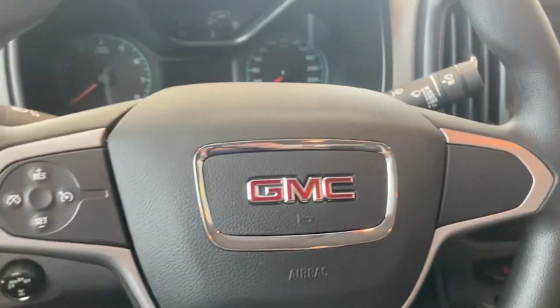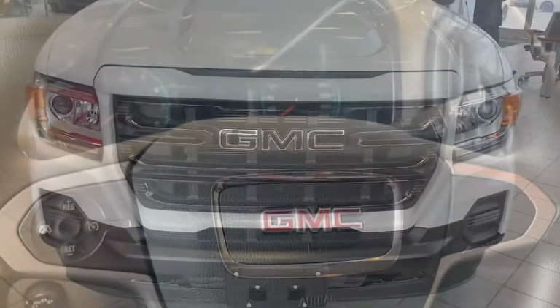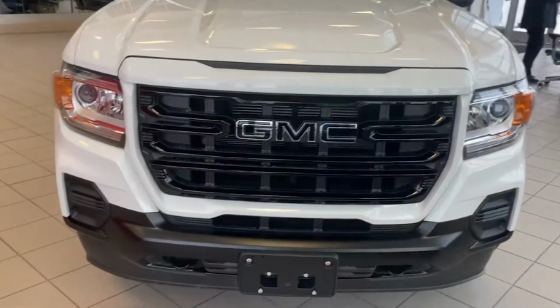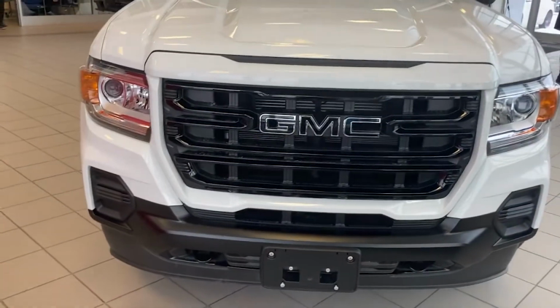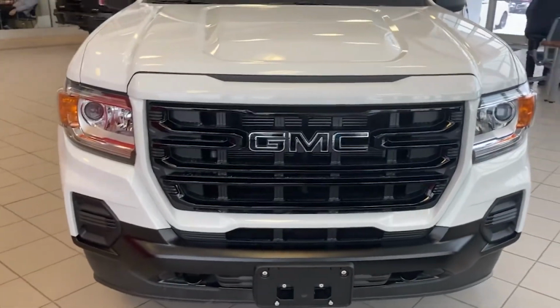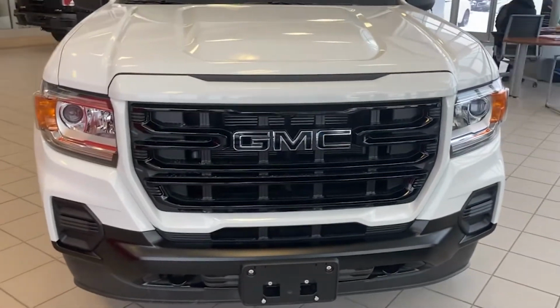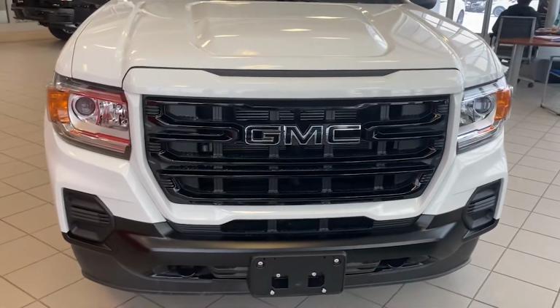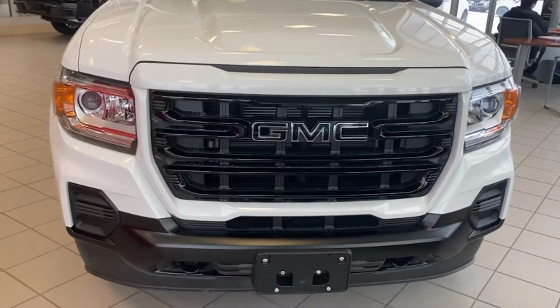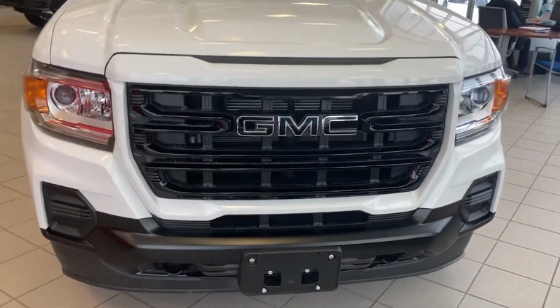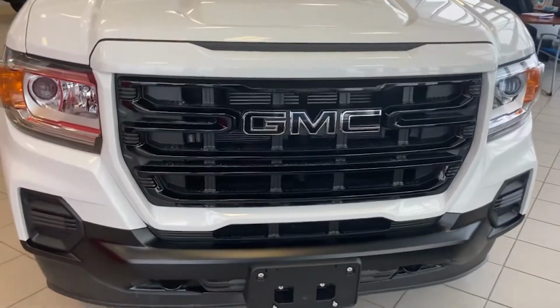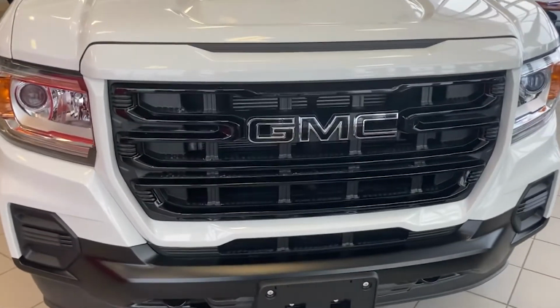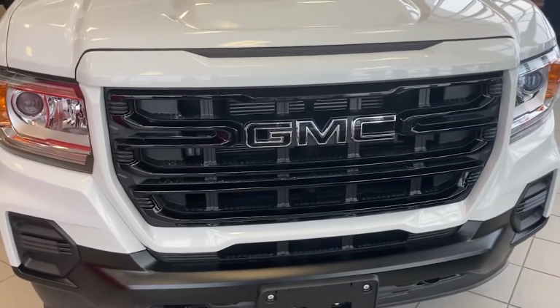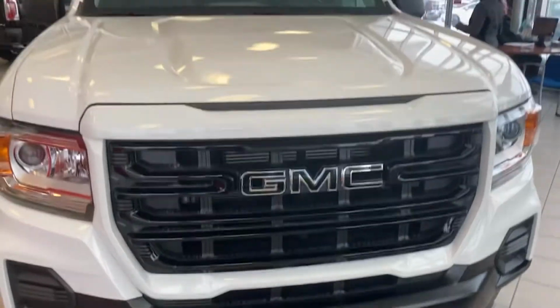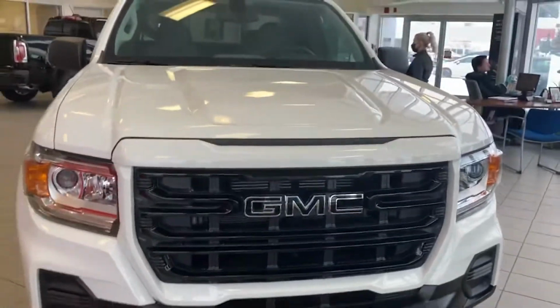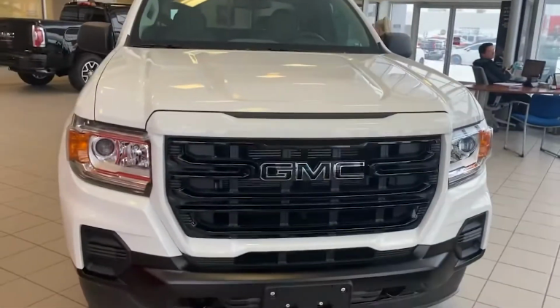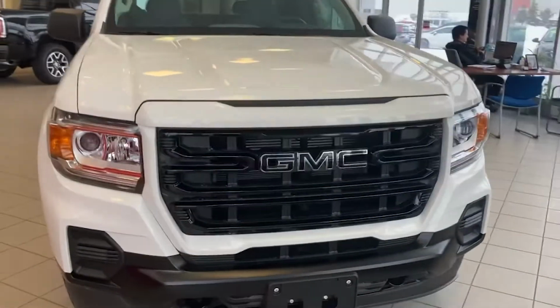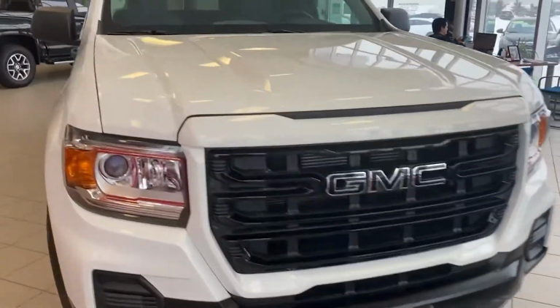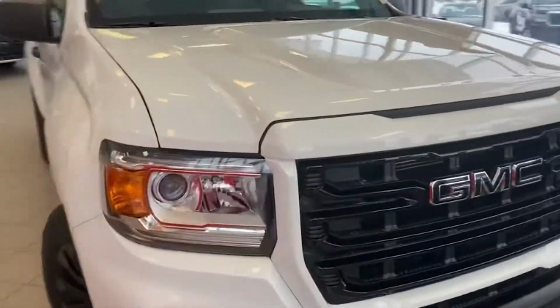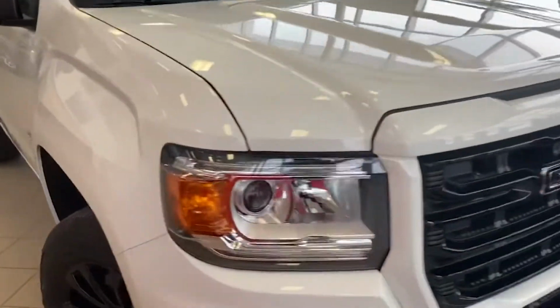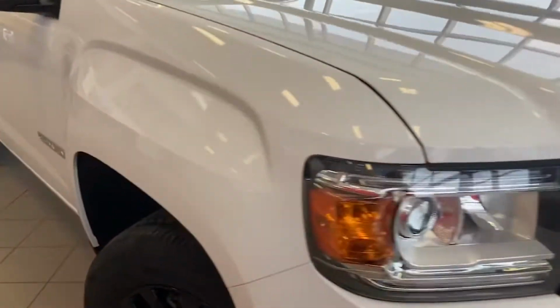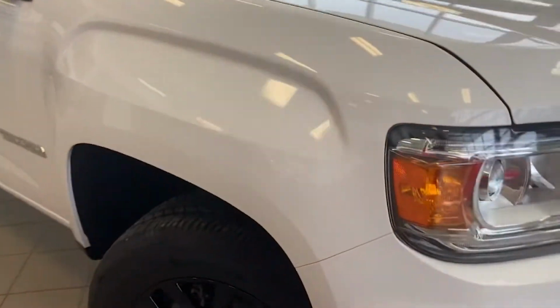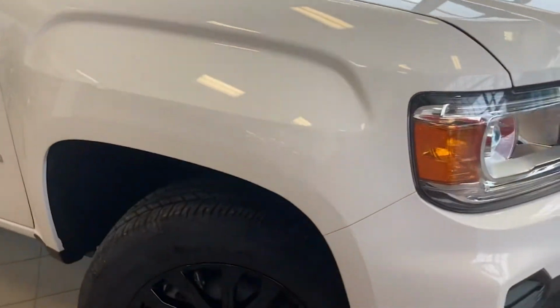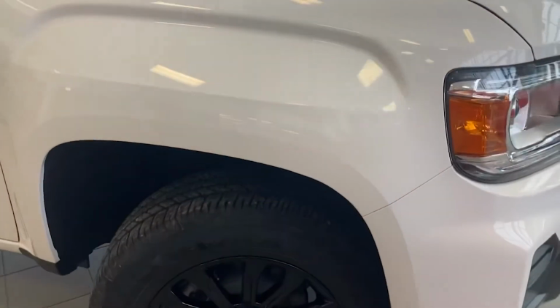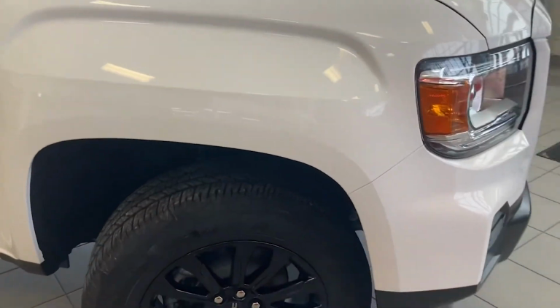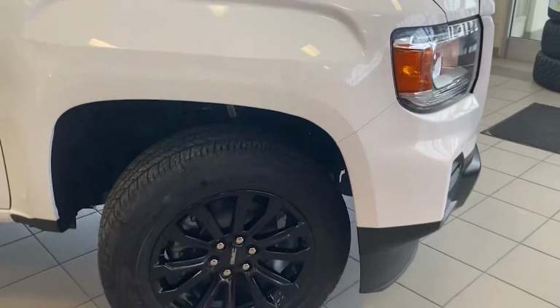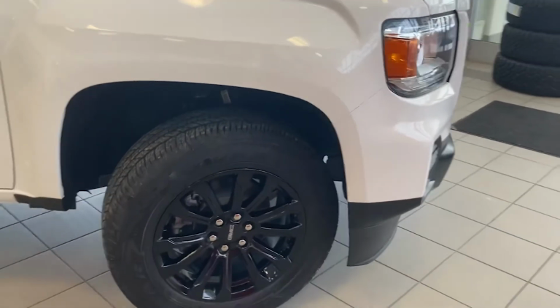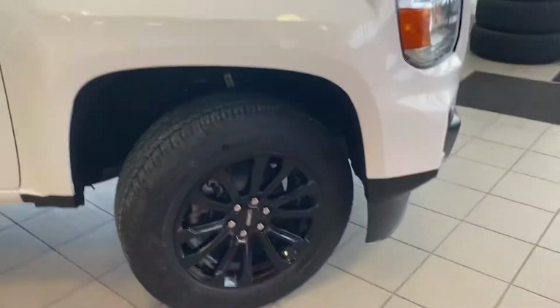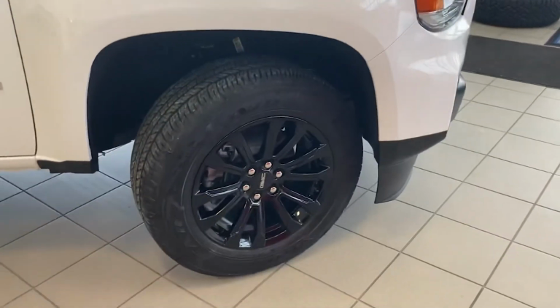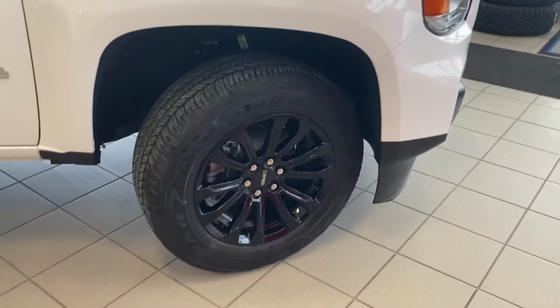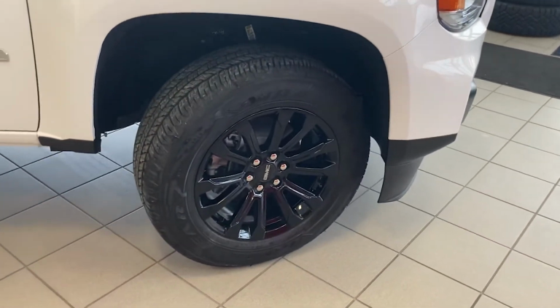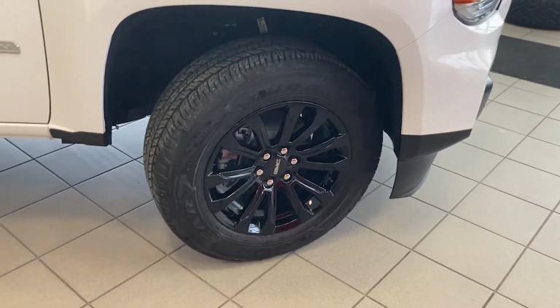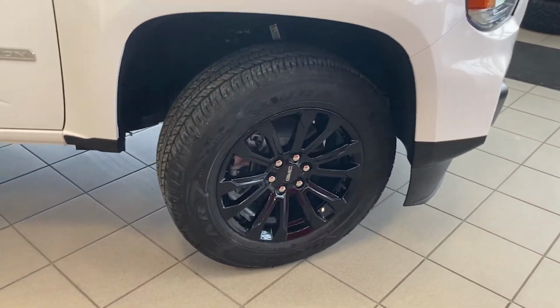On this Canyon Elevation, you'll have black GMC badging on the front, as well as 18-inch all-terrain tires with black rims.